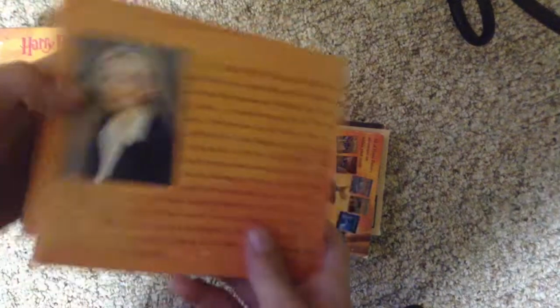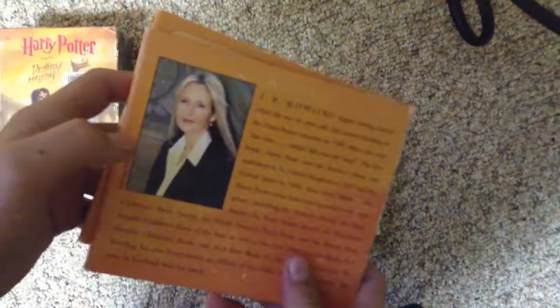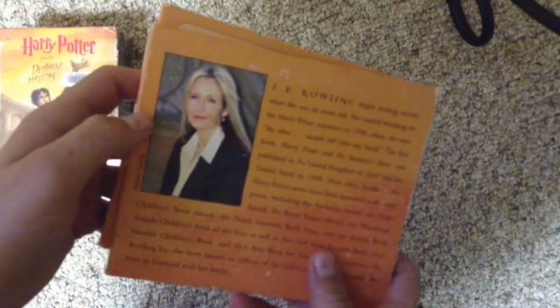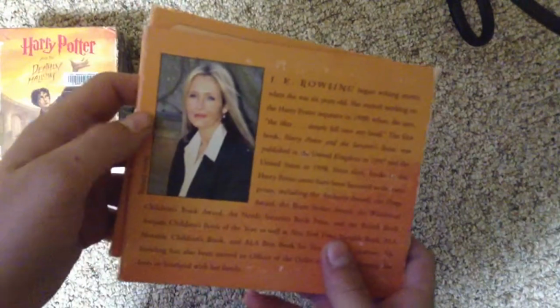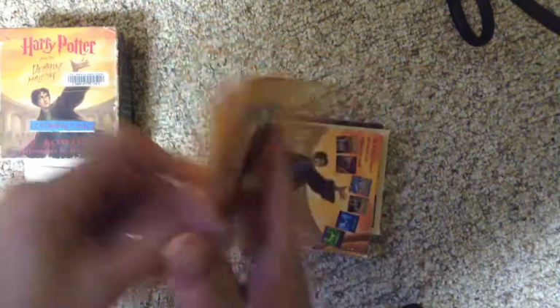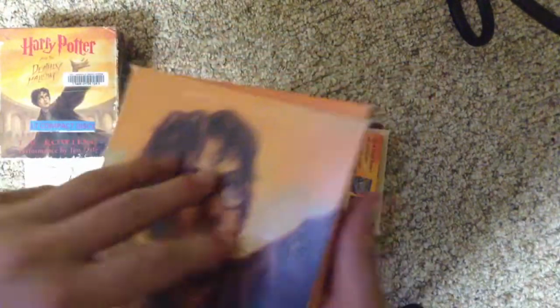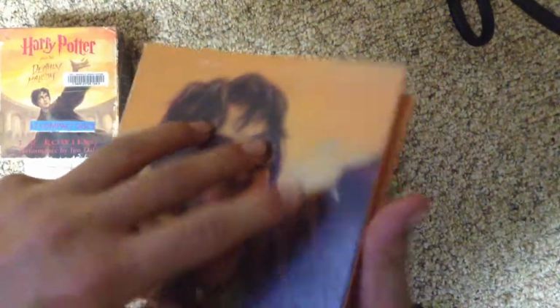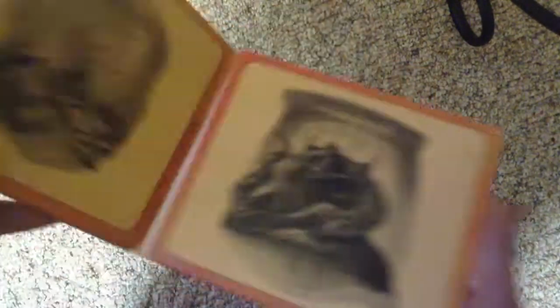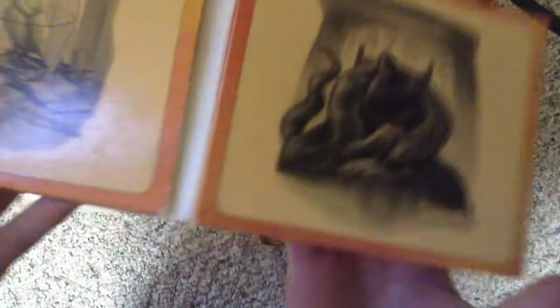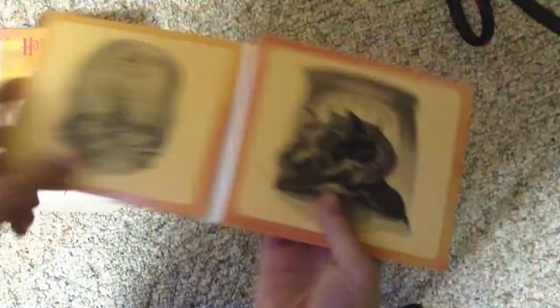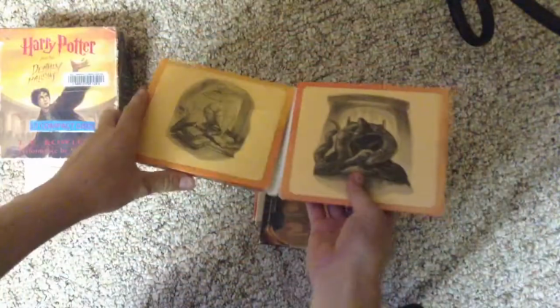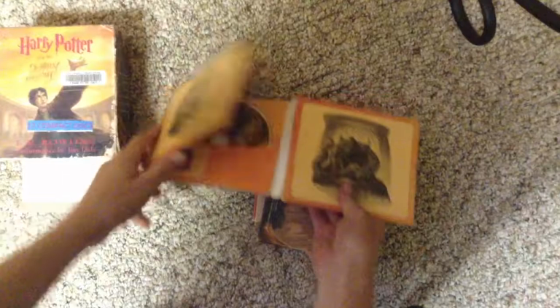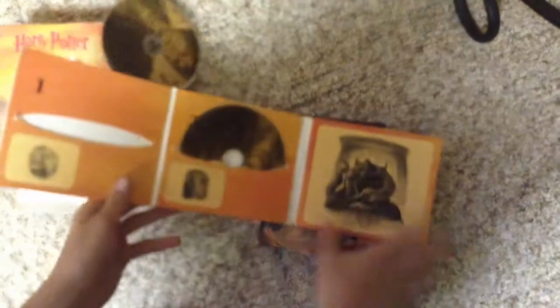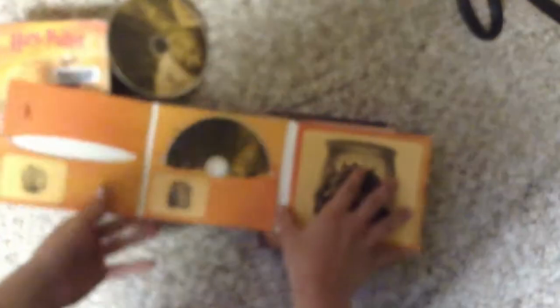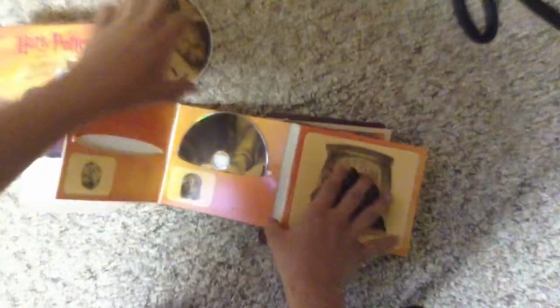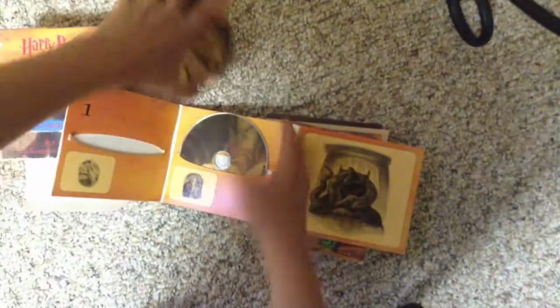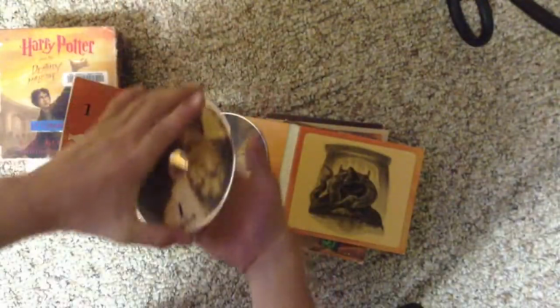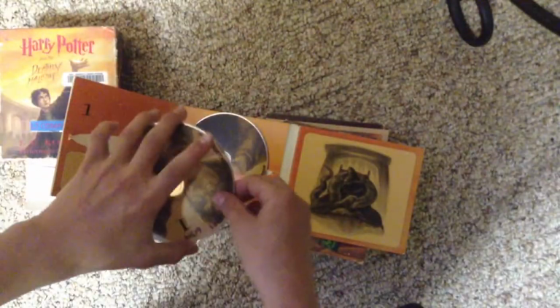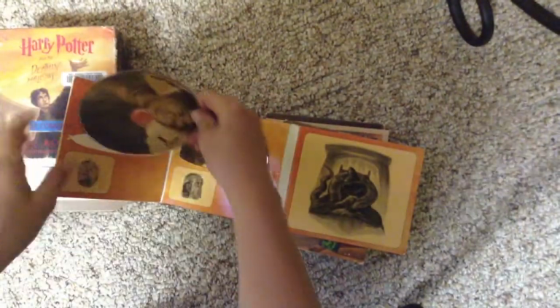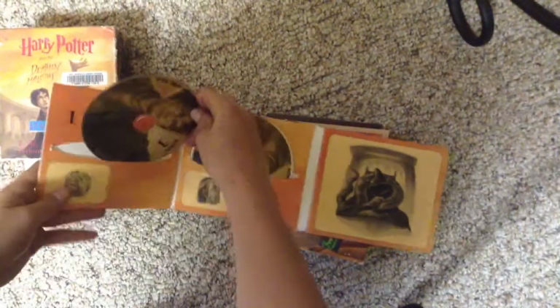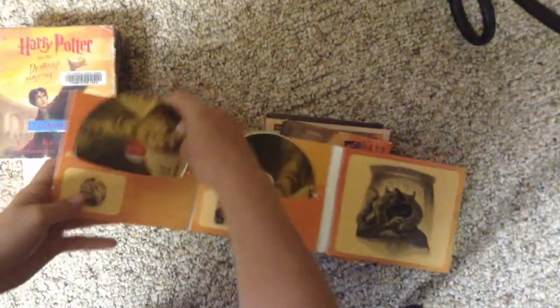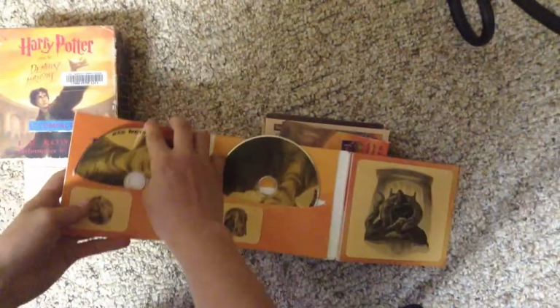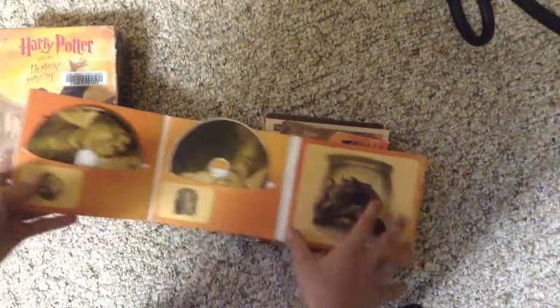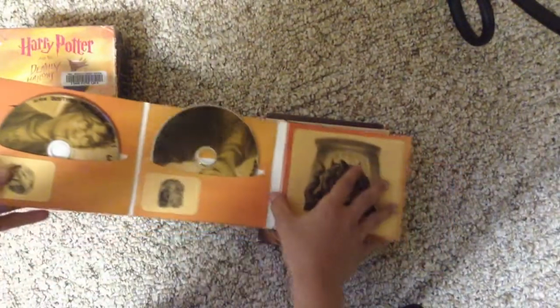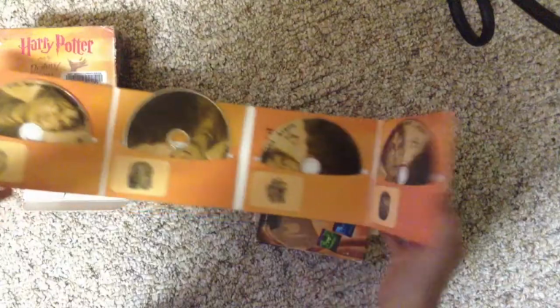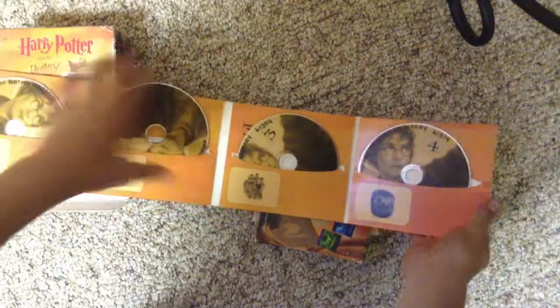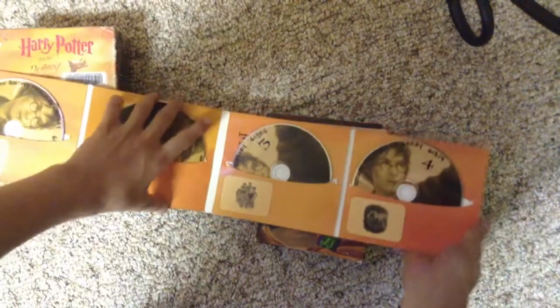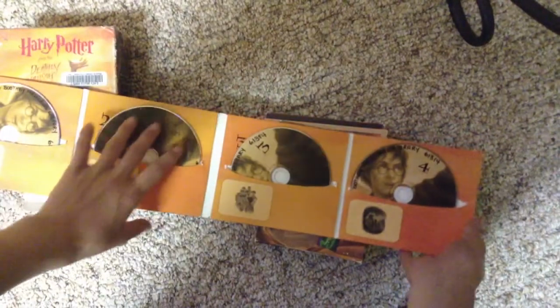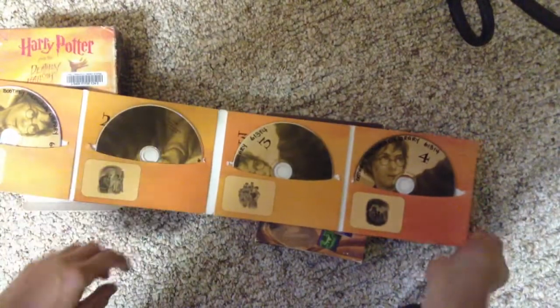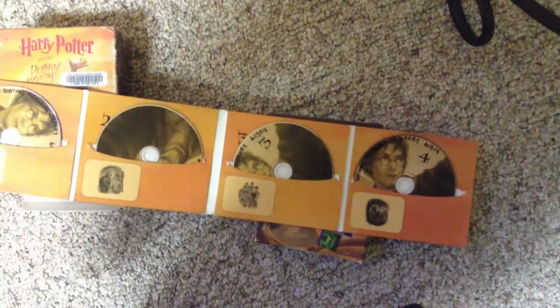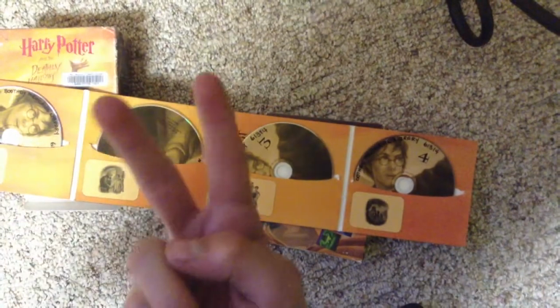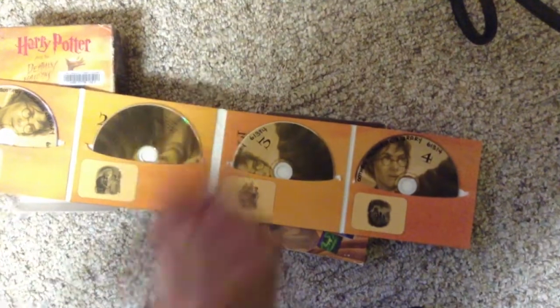There's a picture of J.K. Rowling. It comes with four discs in each one.